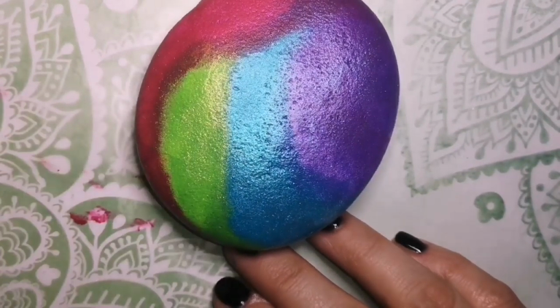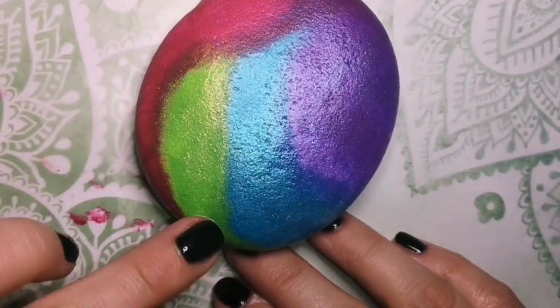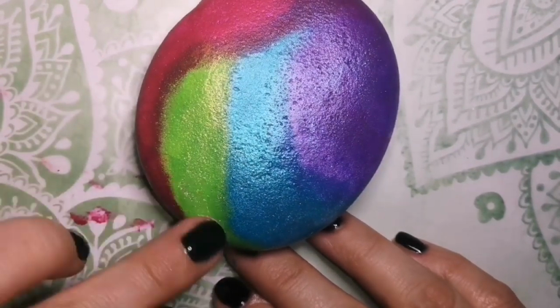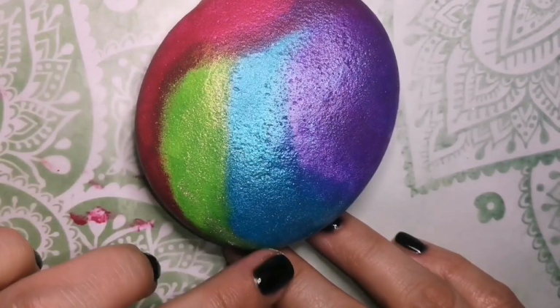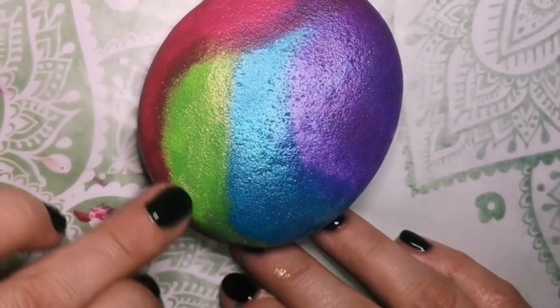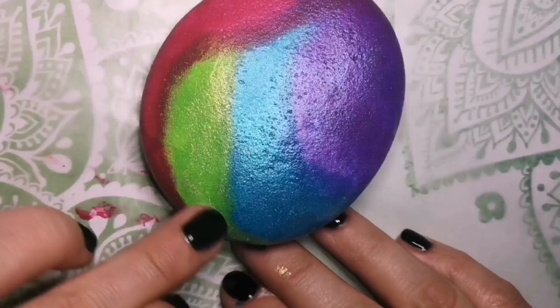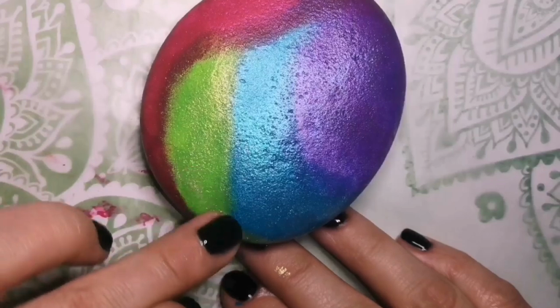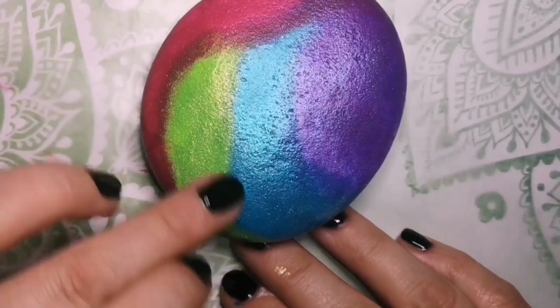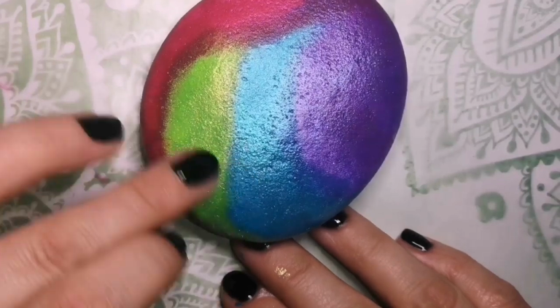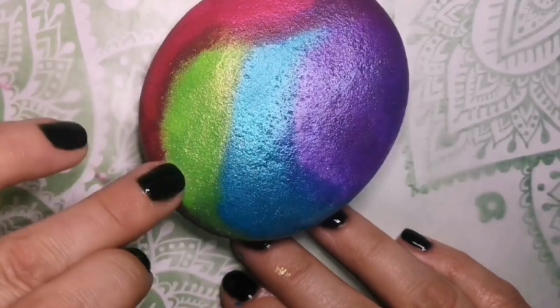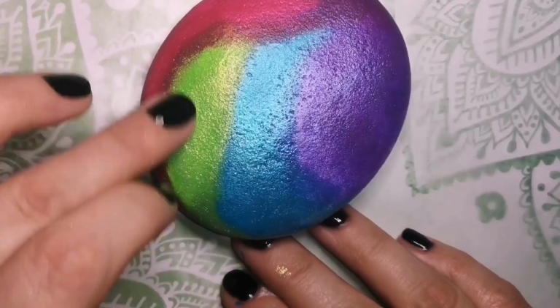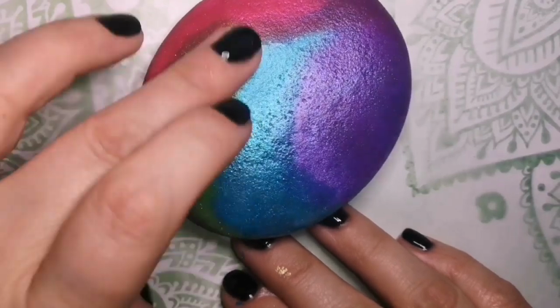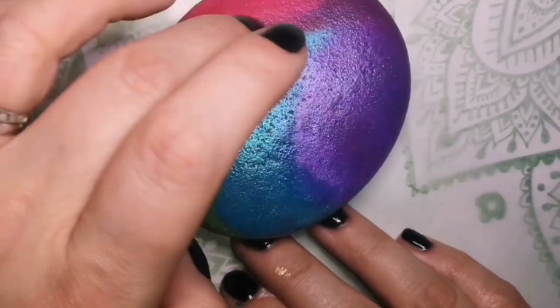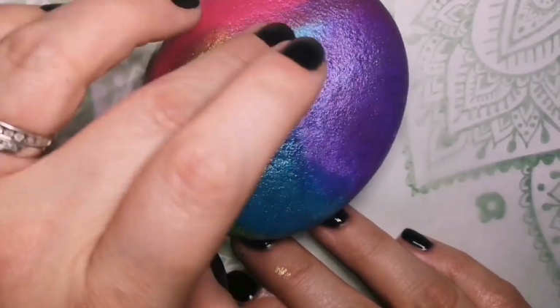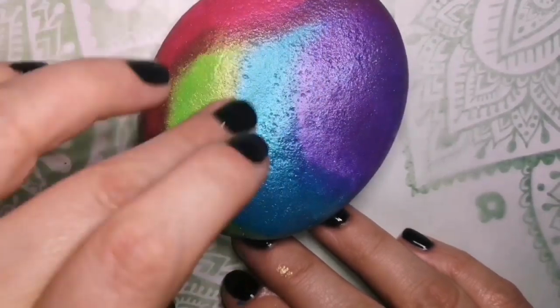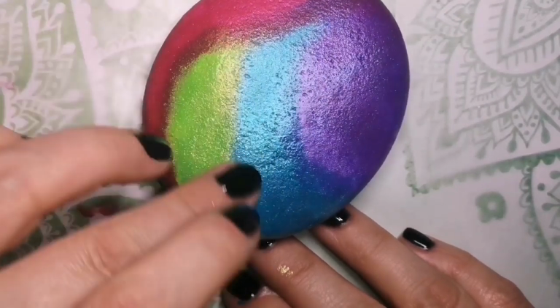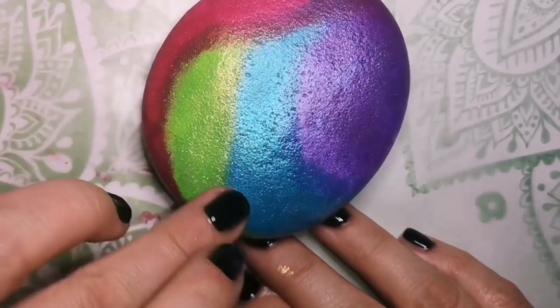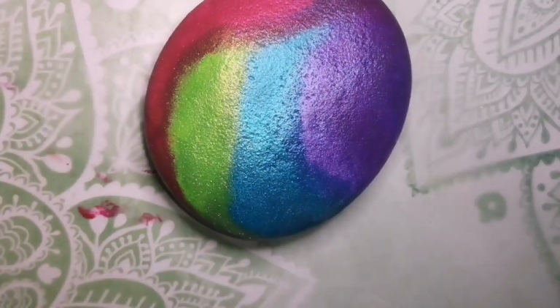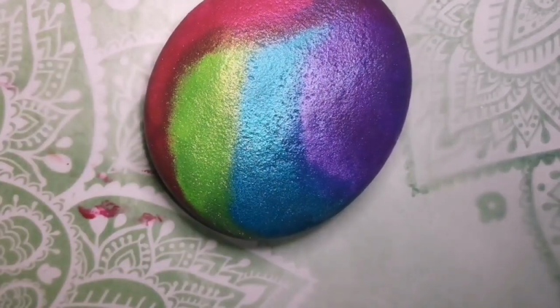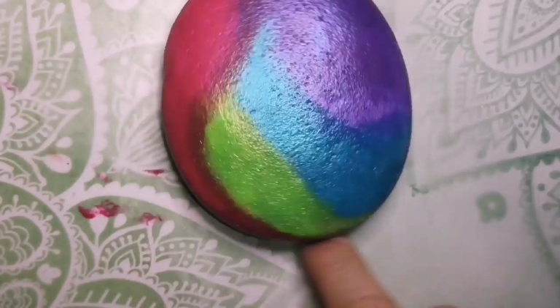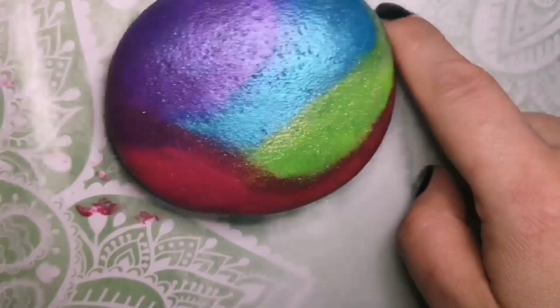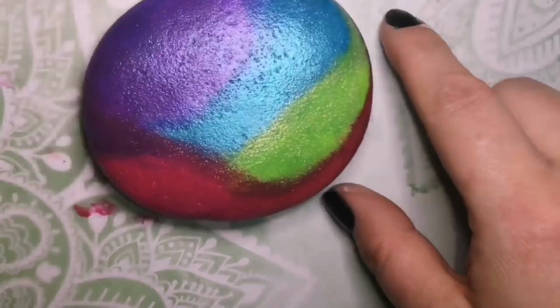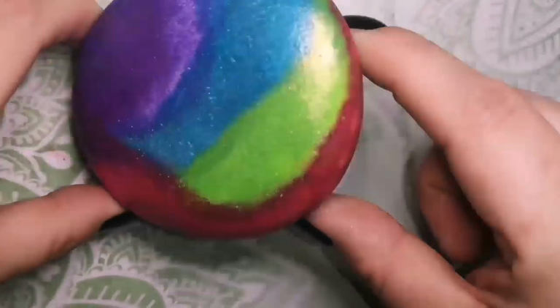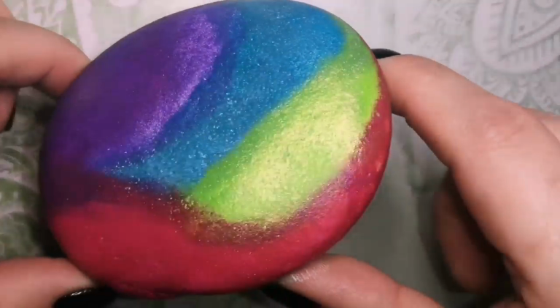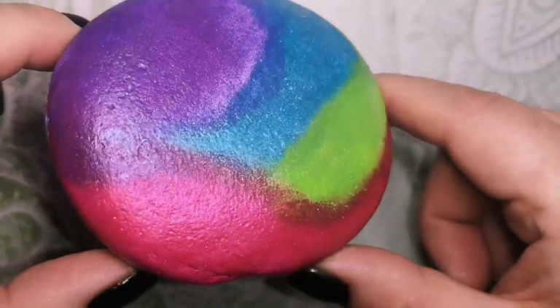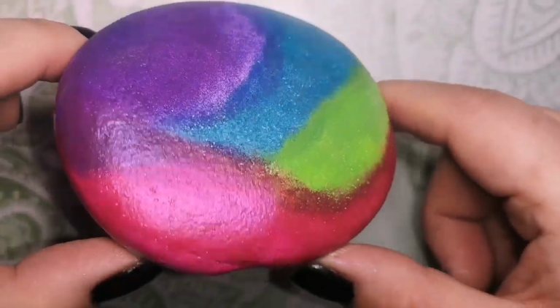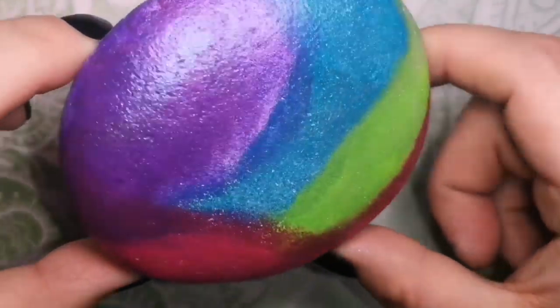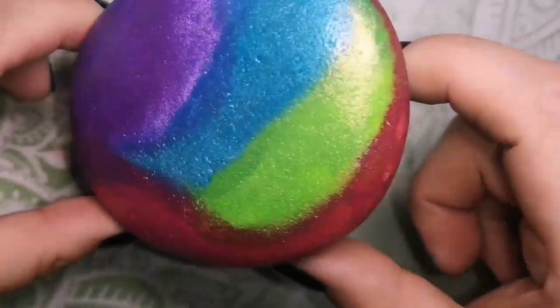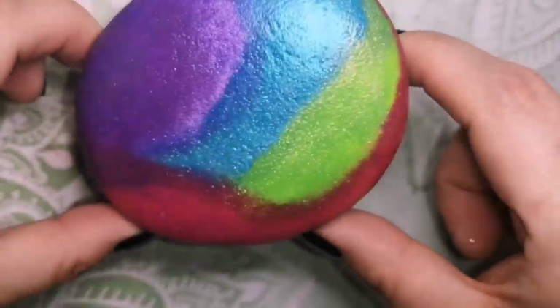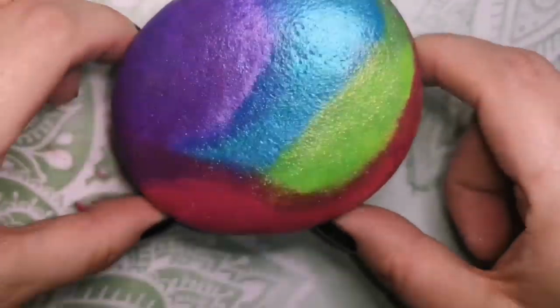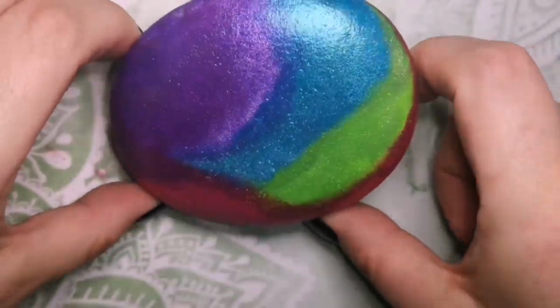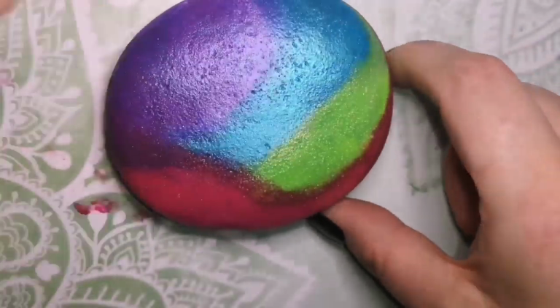Every time I use glitter, I'm usually using something to hold it in place — either Mod Podge or triple thick. Whatever's handy, that's what I use. You can see each one has a different type of glitter on it. It might not show up very well right now, but it's very noticeable when you seal it with resin.